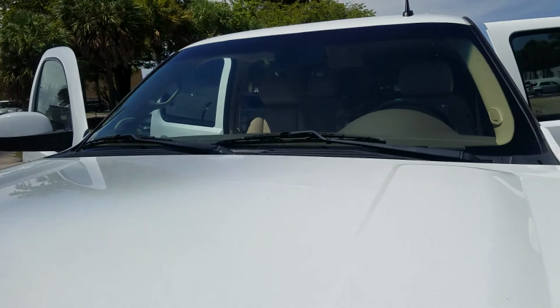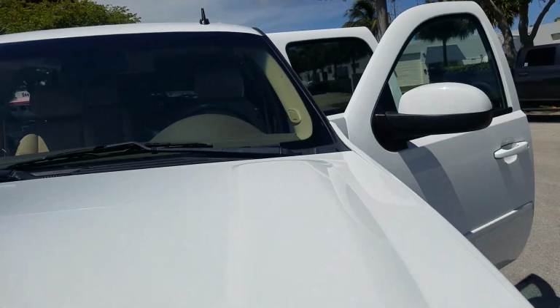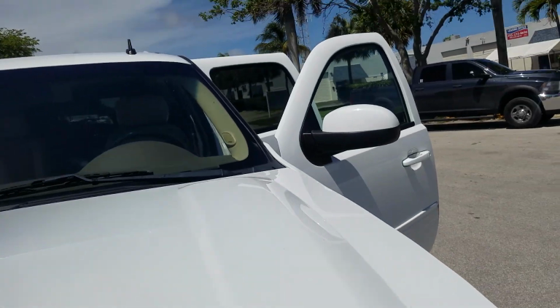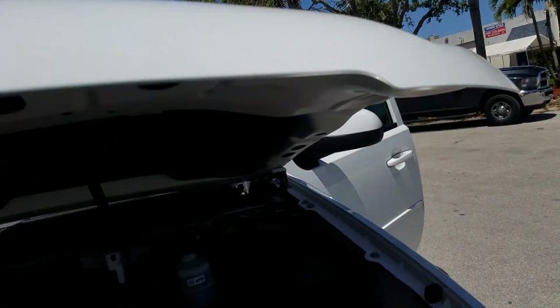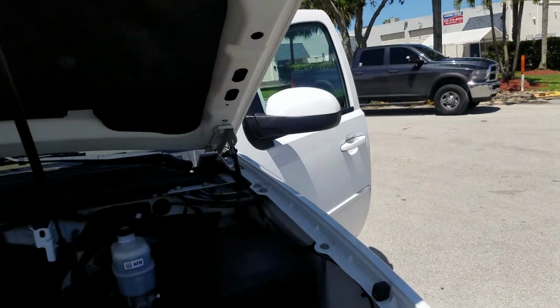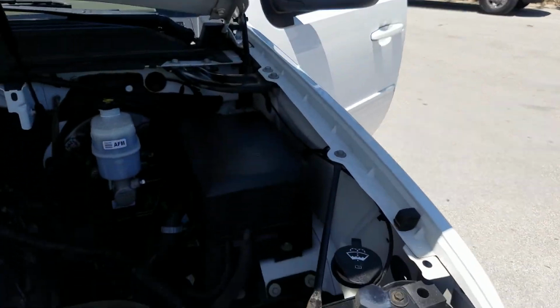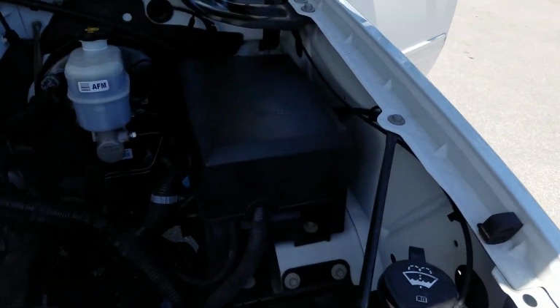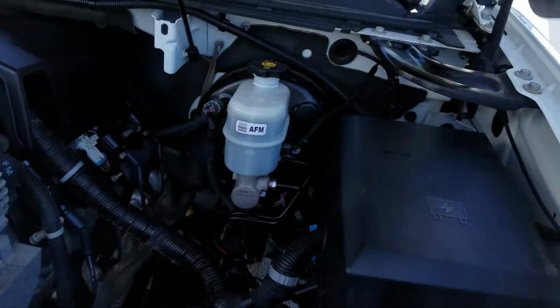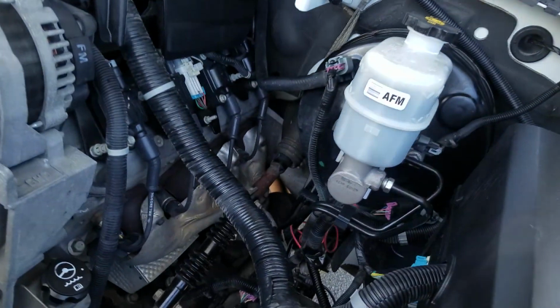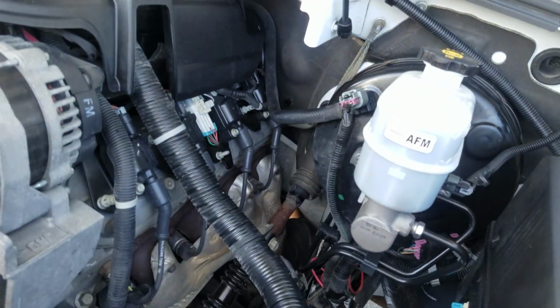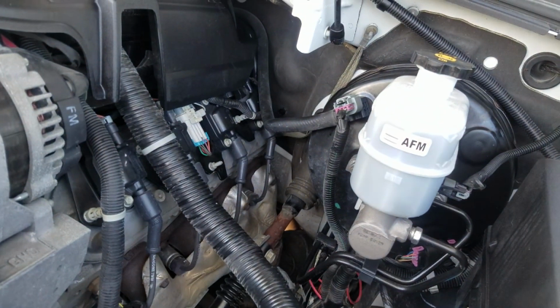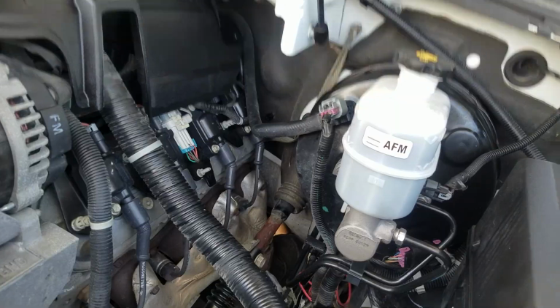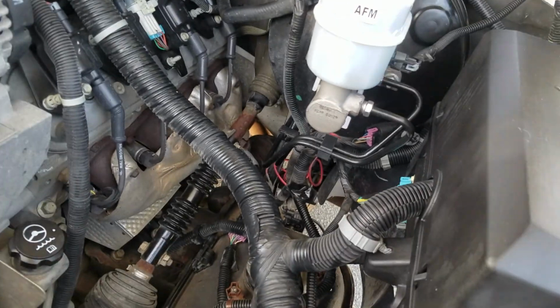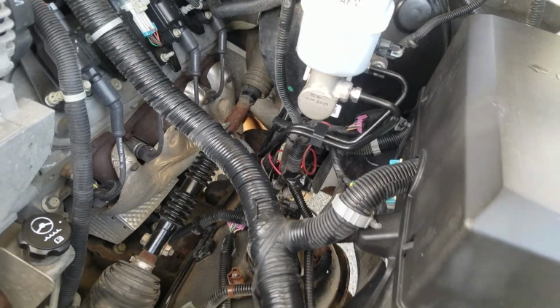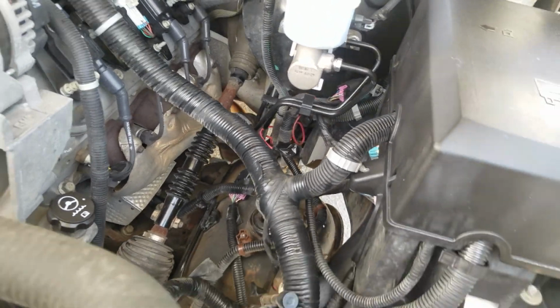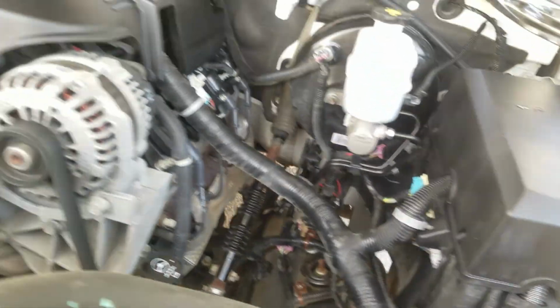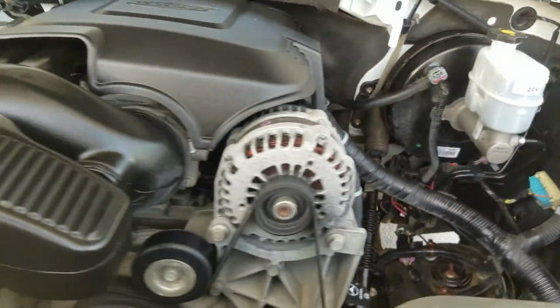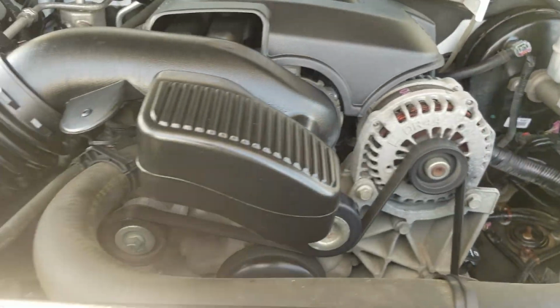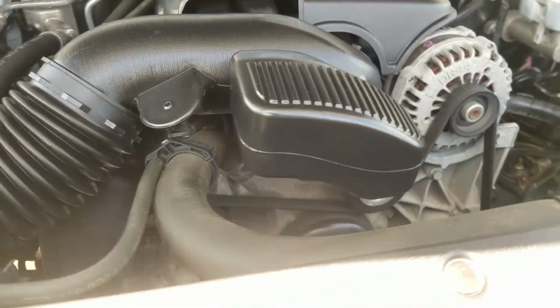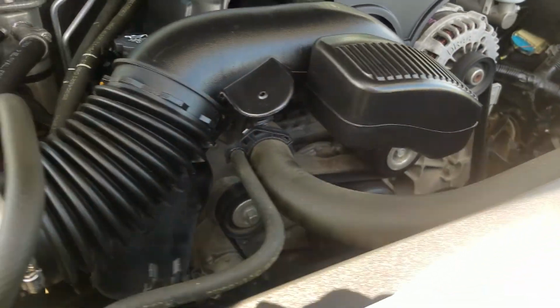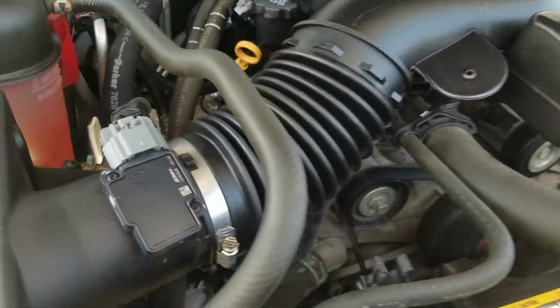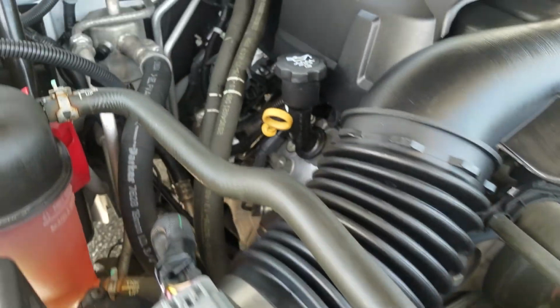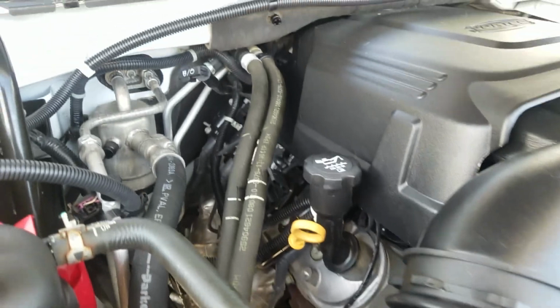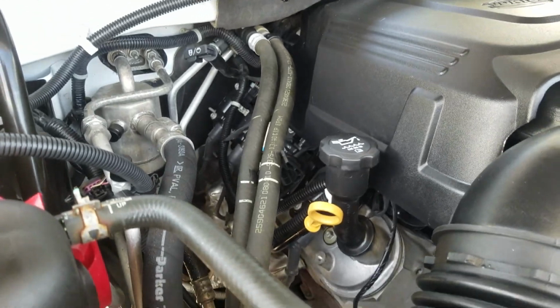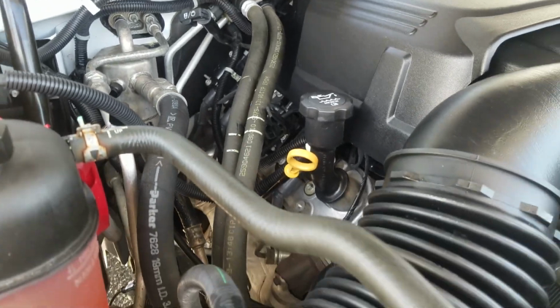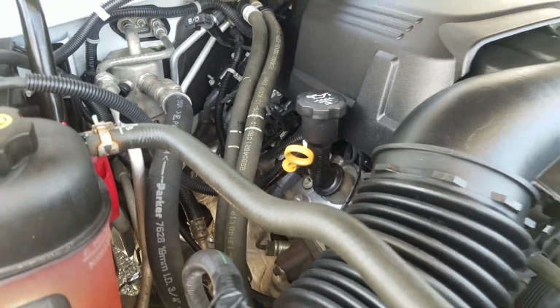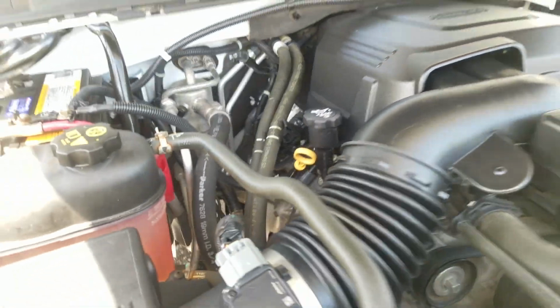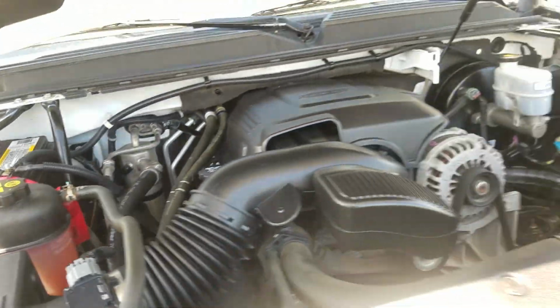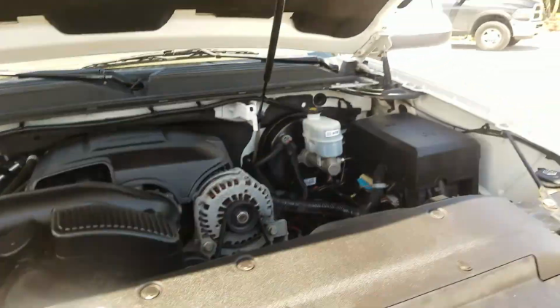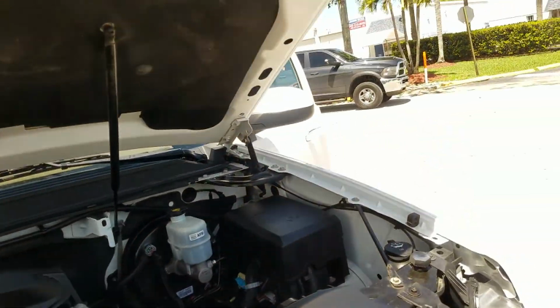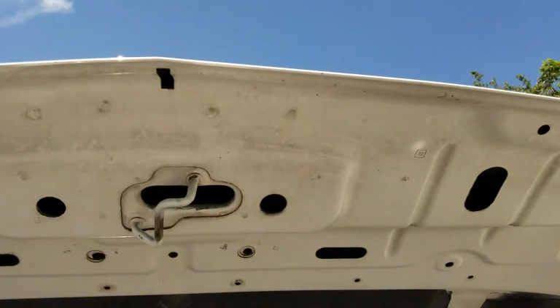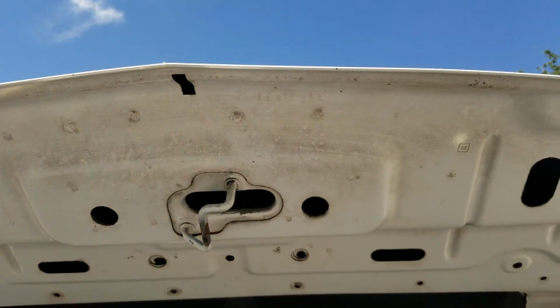Check this out — valve covers, exhaust manifolds, everything. If it's supposed to be silver, it's silver. No rust whatsoever.